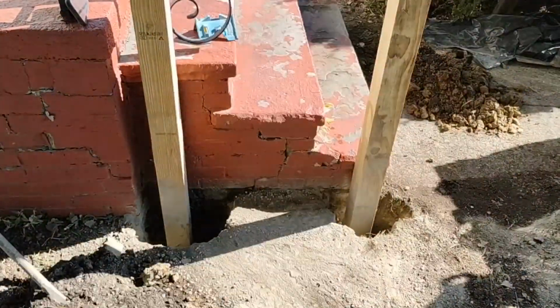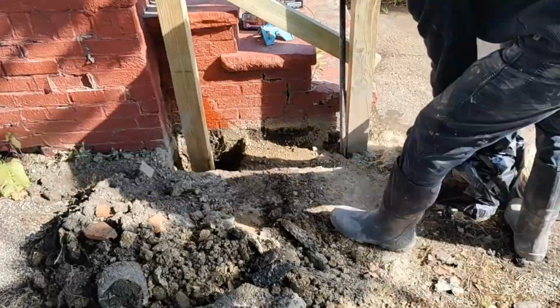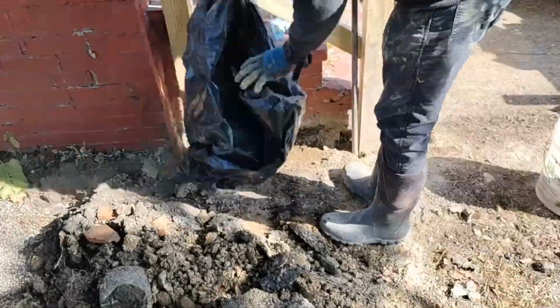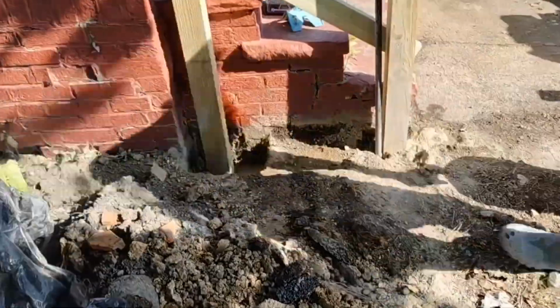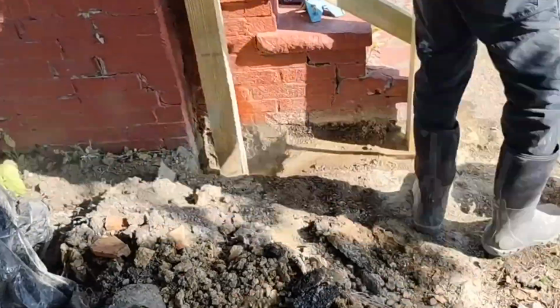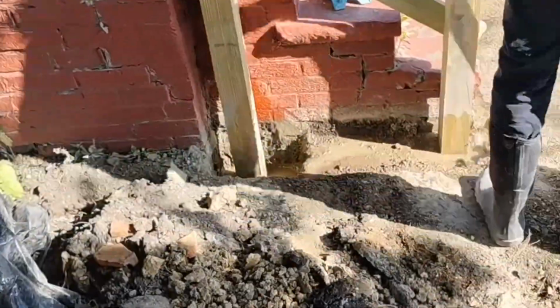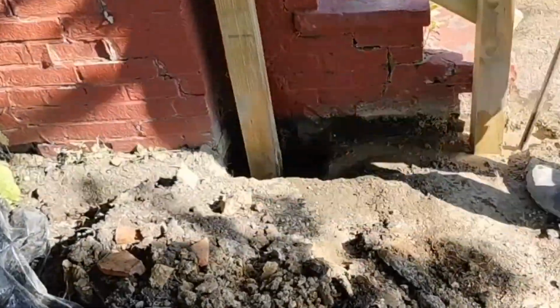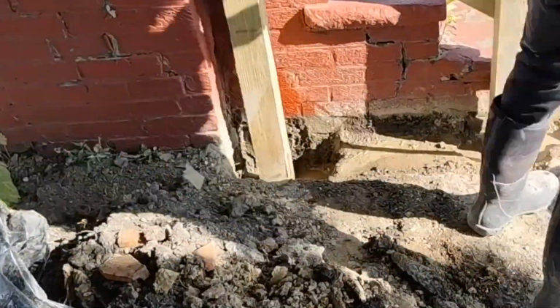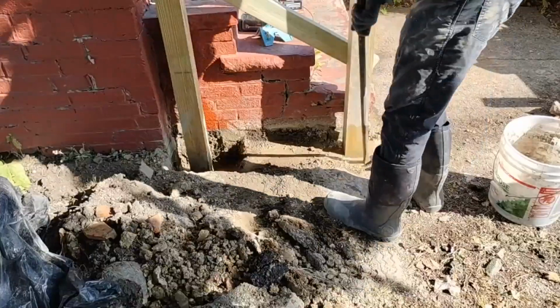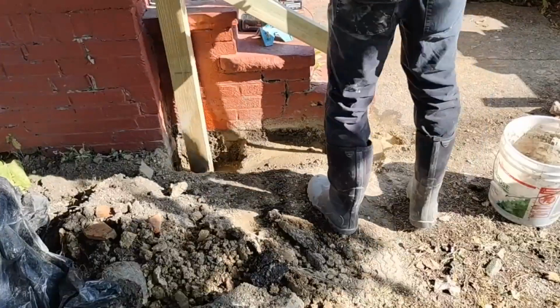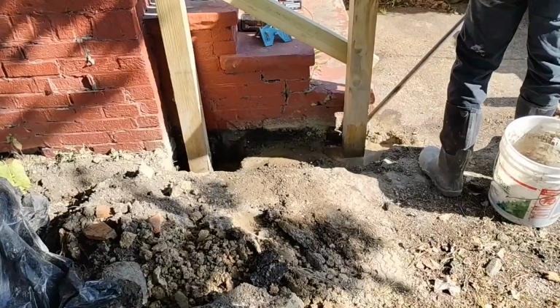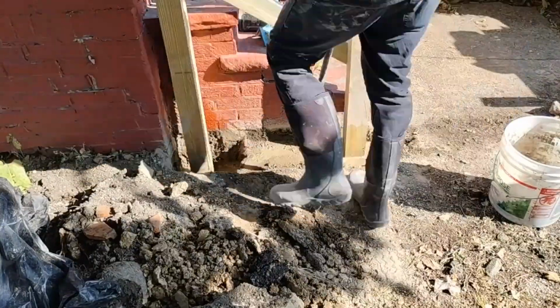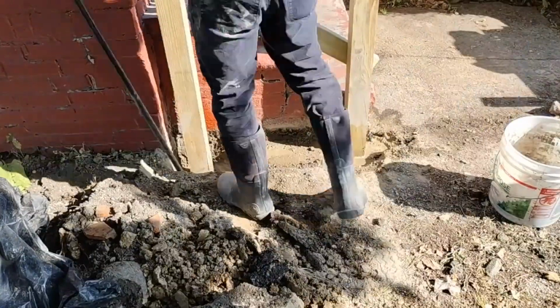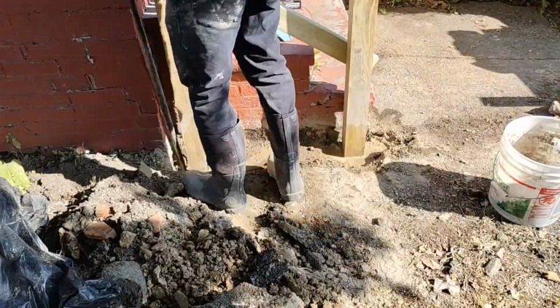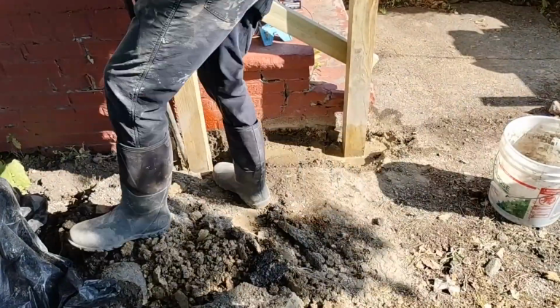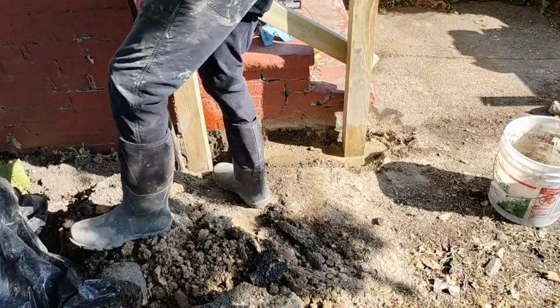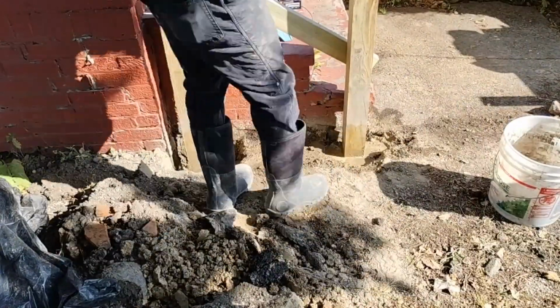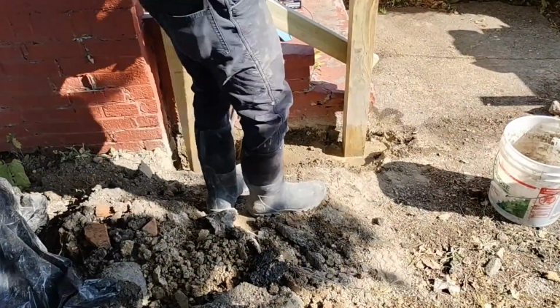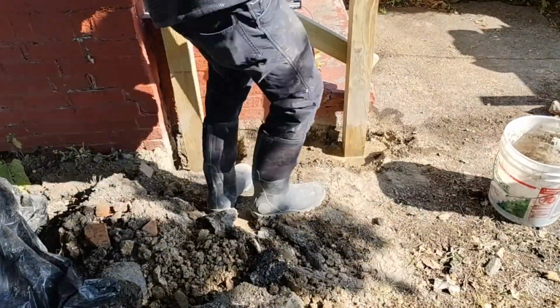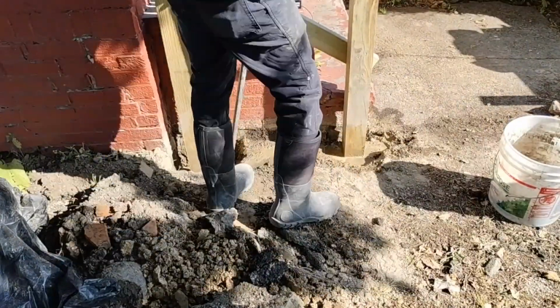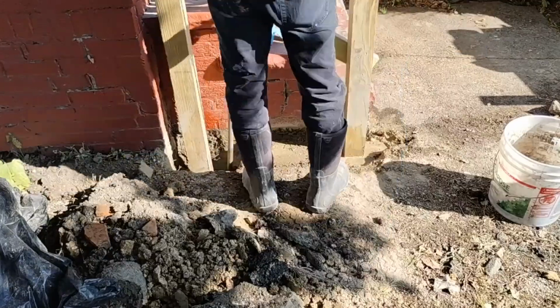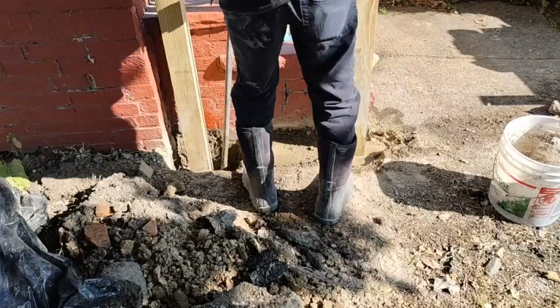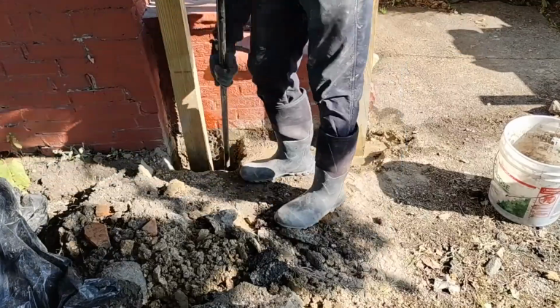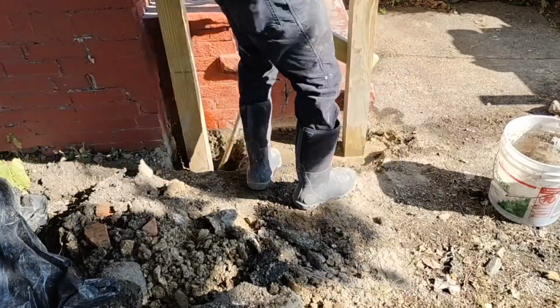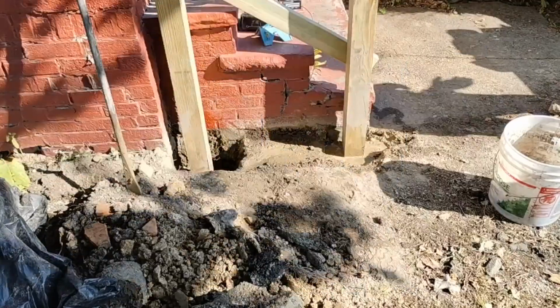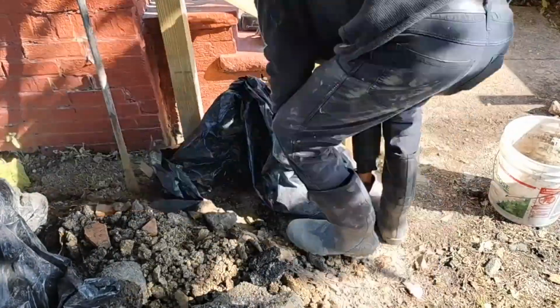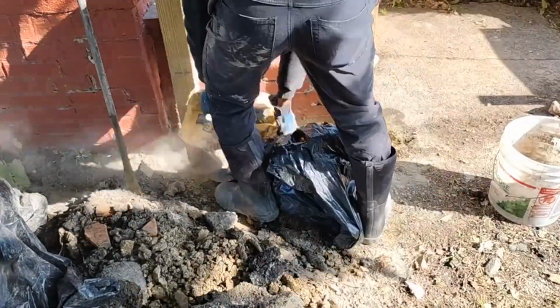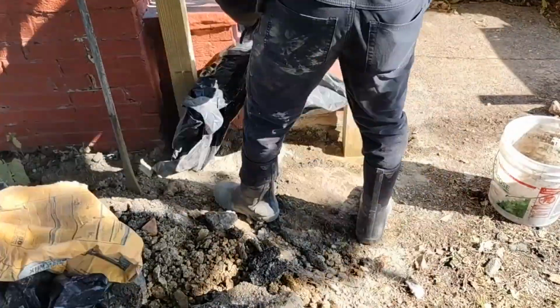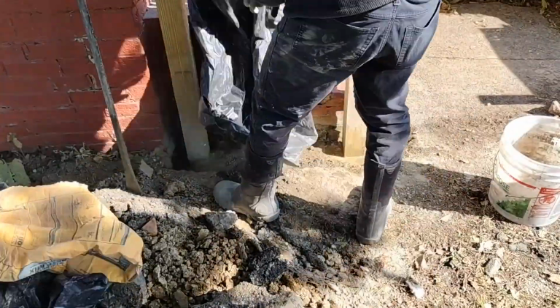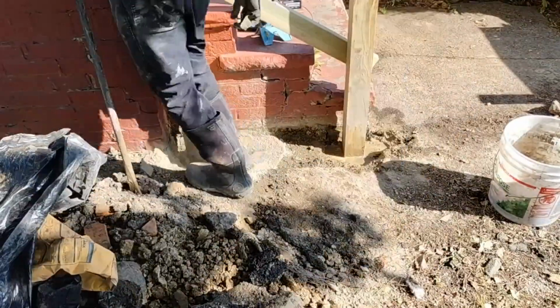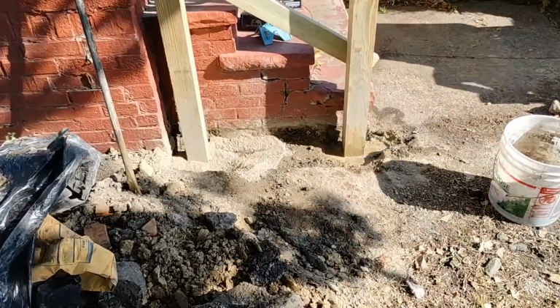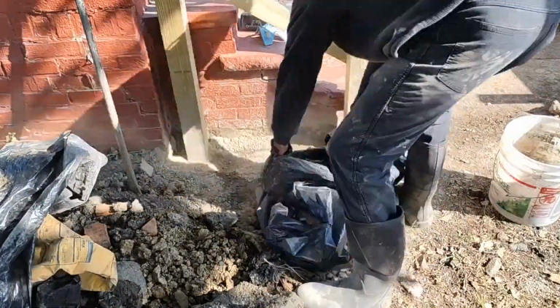I broke out that whole section right there, so now I'm able to actually run concrete all the way down to the holes, up and out, and over from post to post. That's going to be way stronger that way.